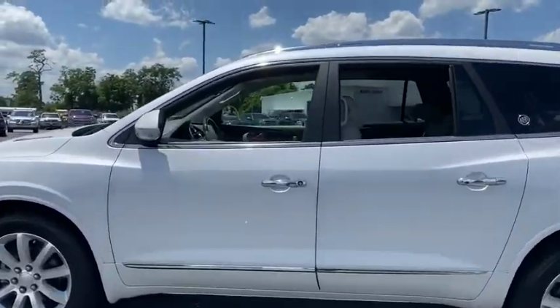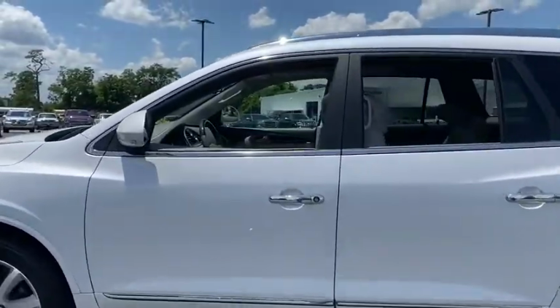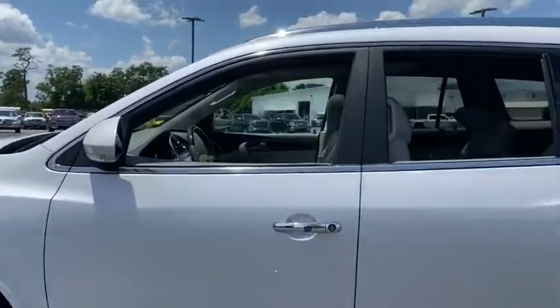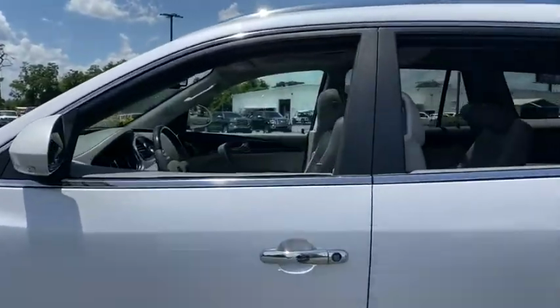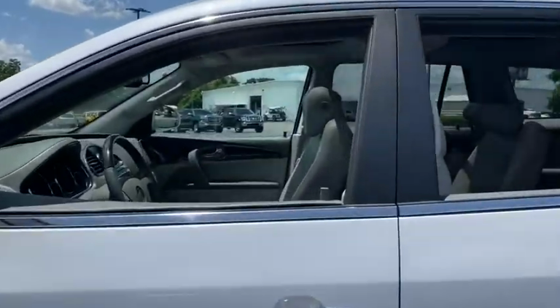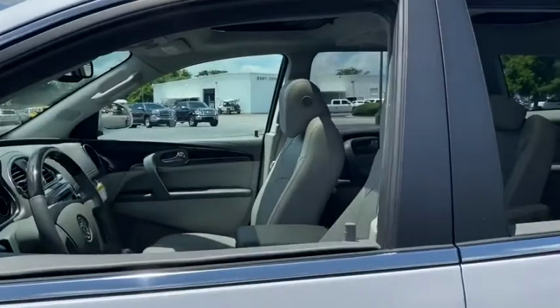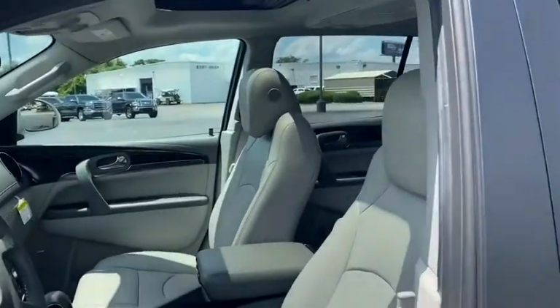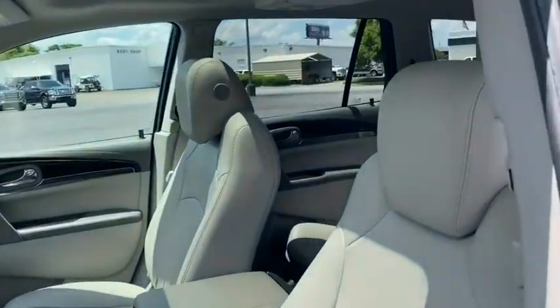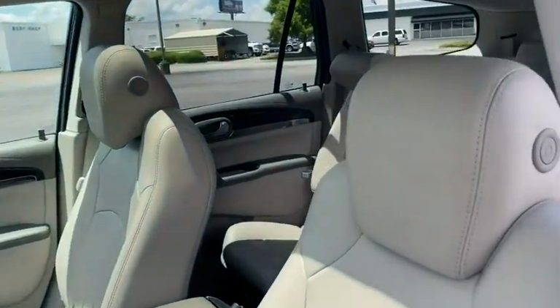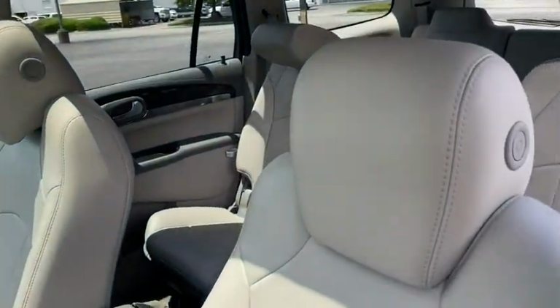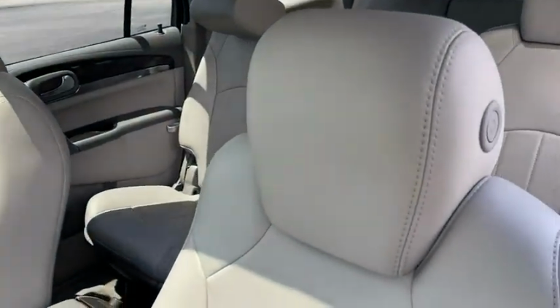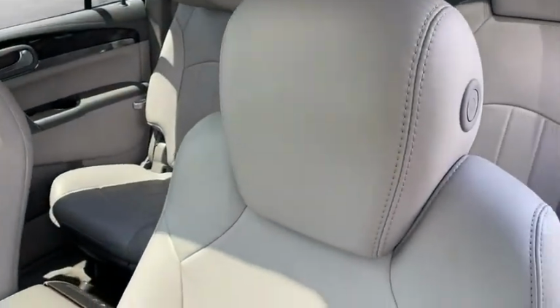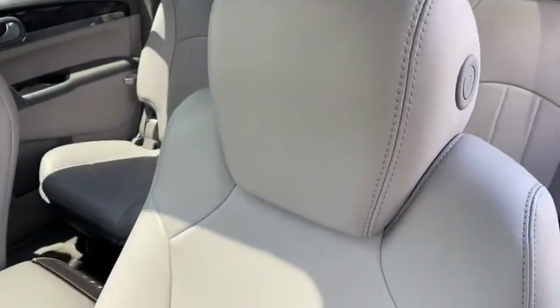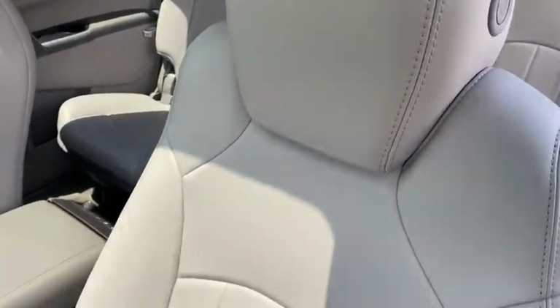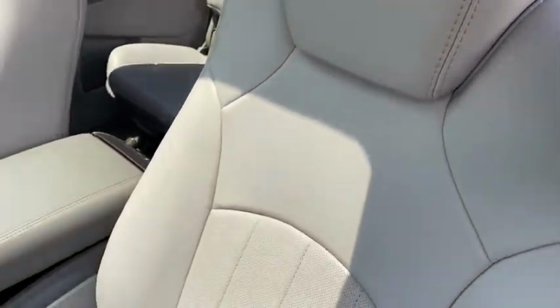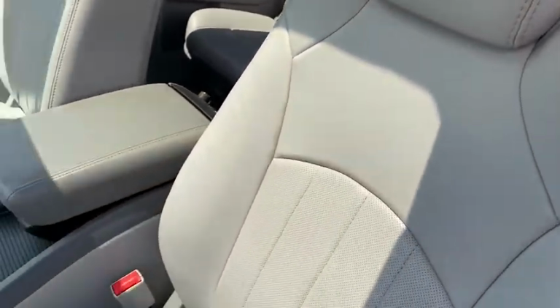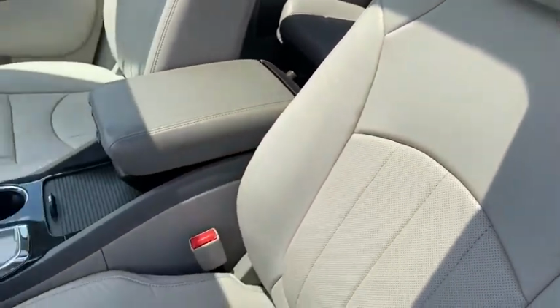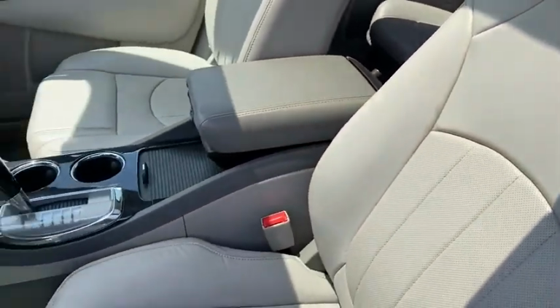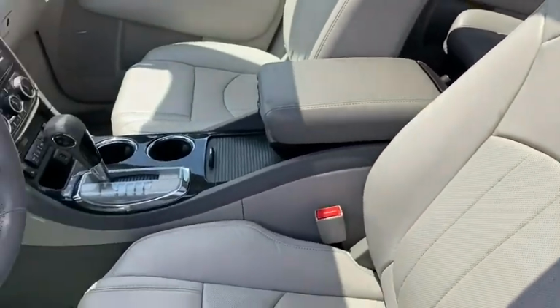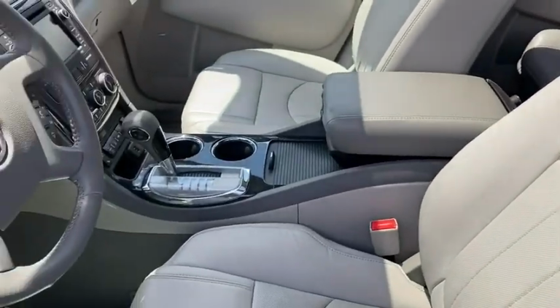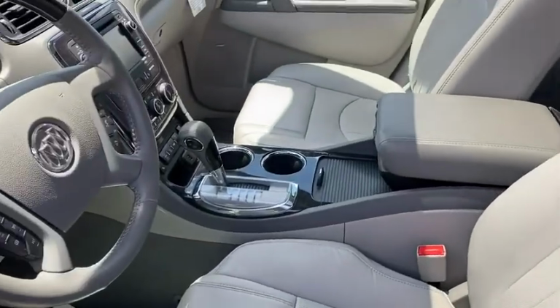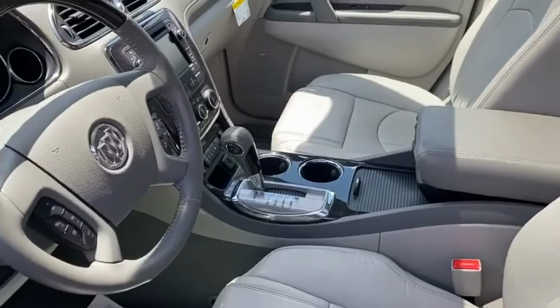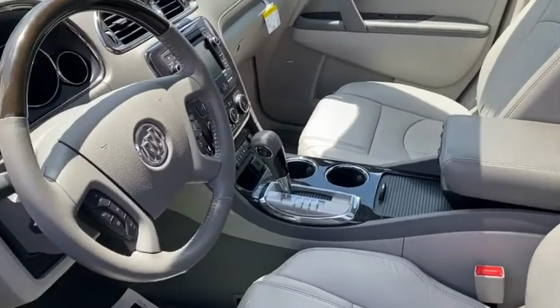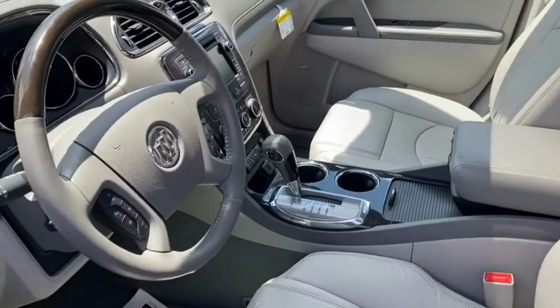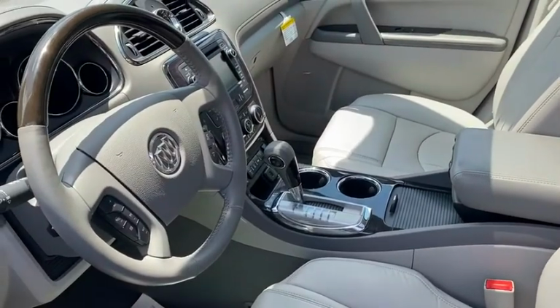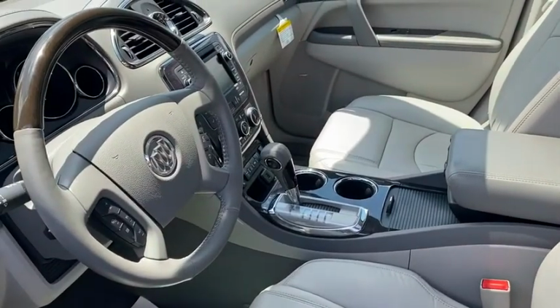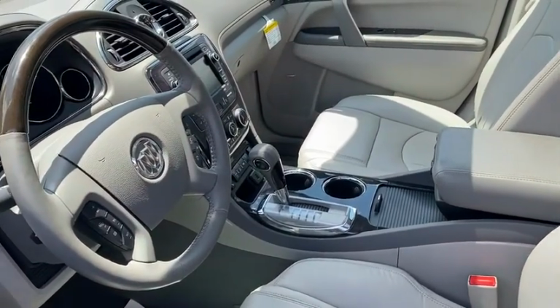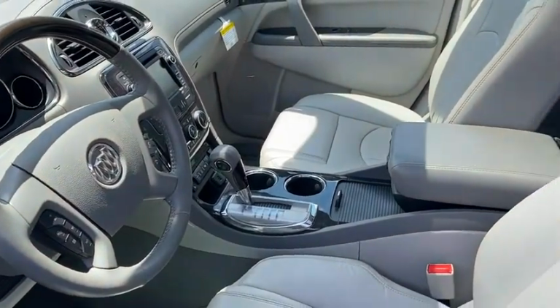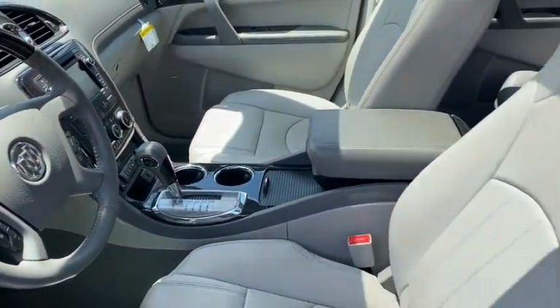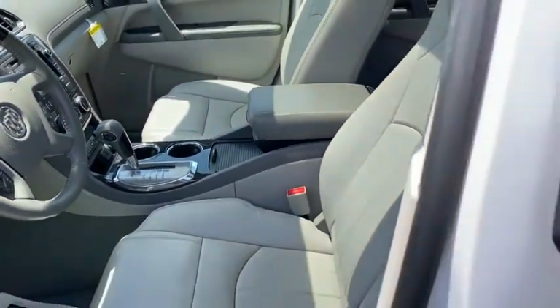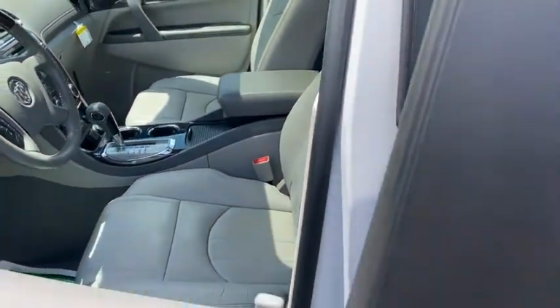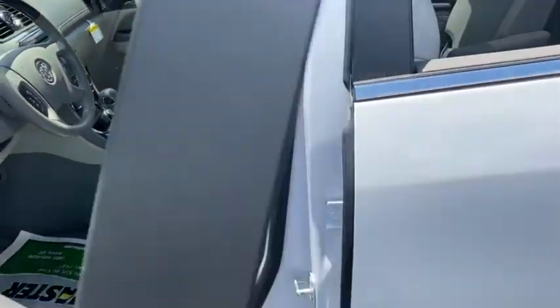This vehicle has less than 50,000 miles. Here are some of this vehicle's great options: navigation system, Bose sound system, power passenger seat, and traction control.